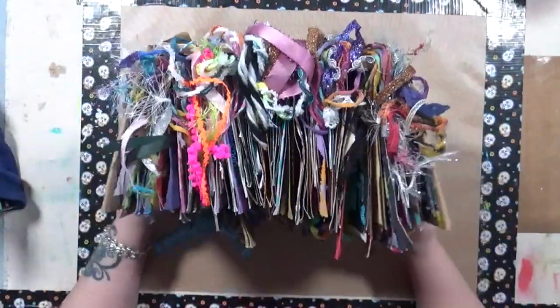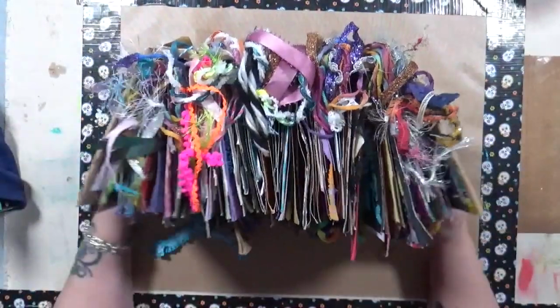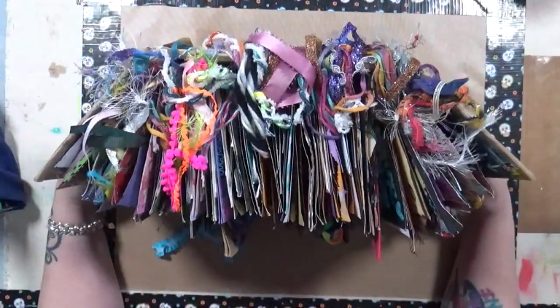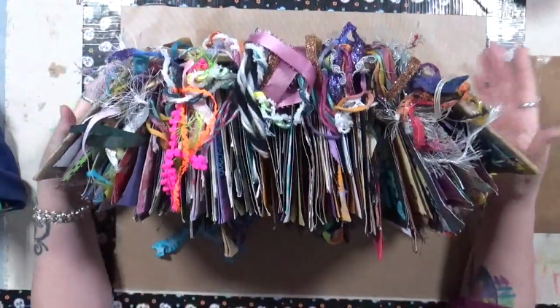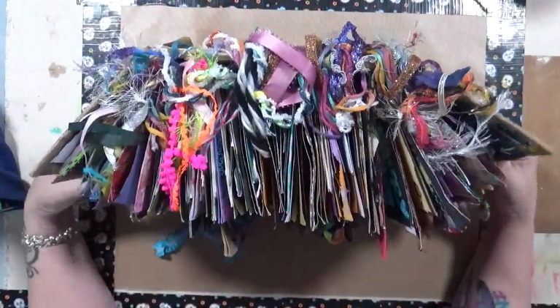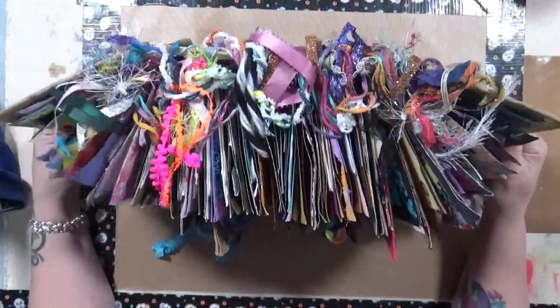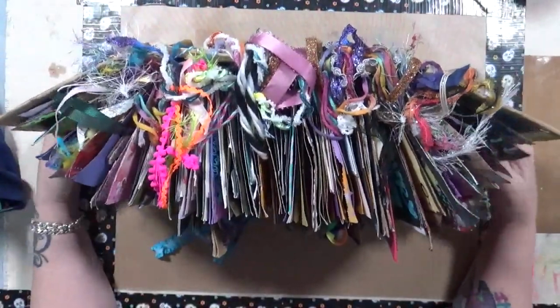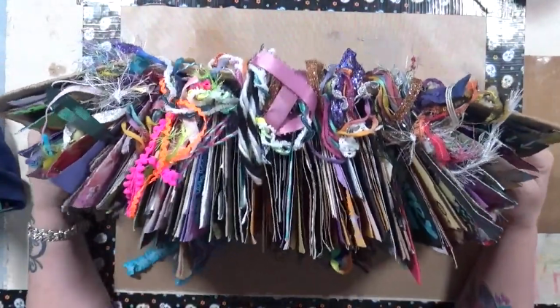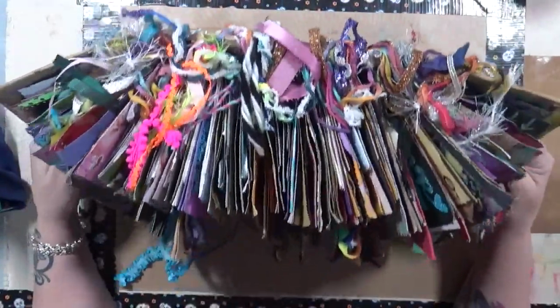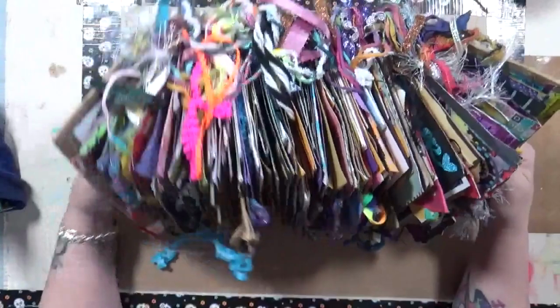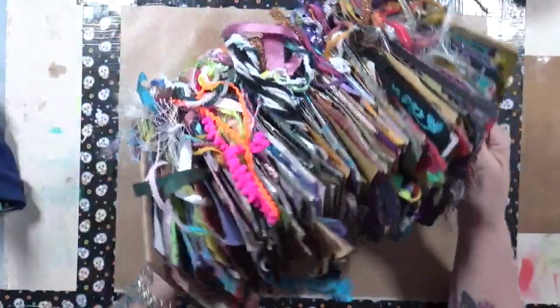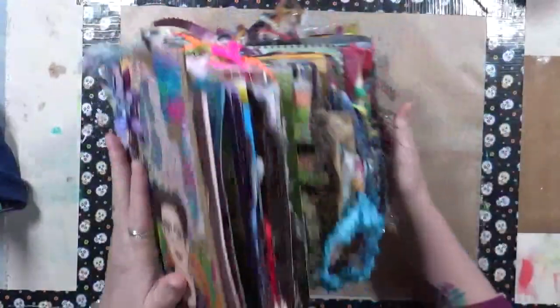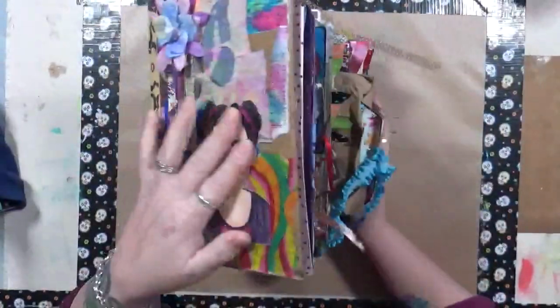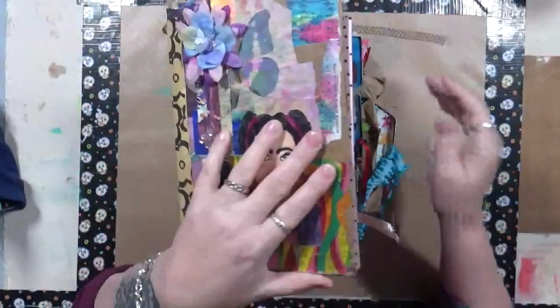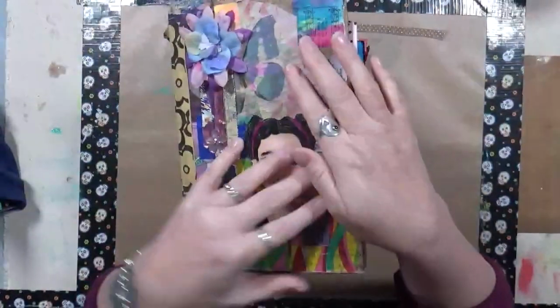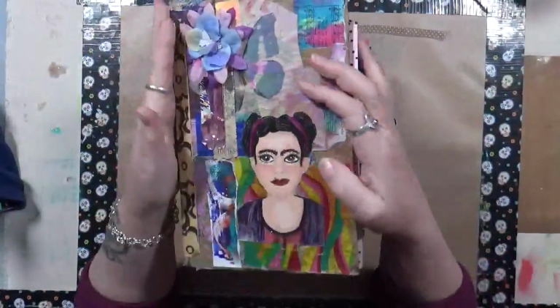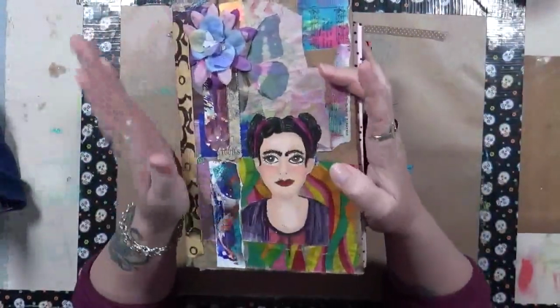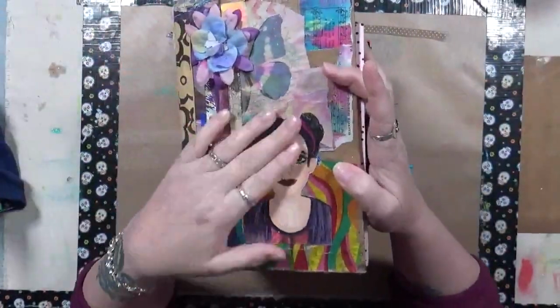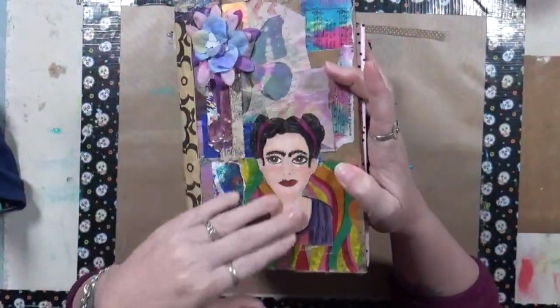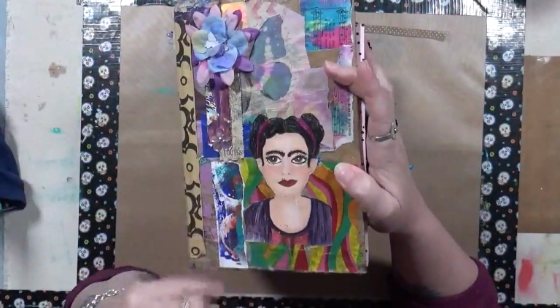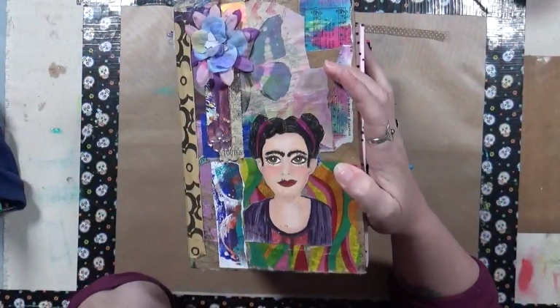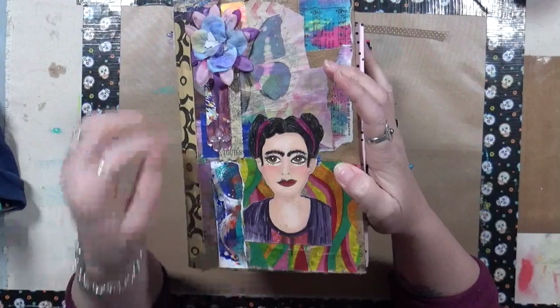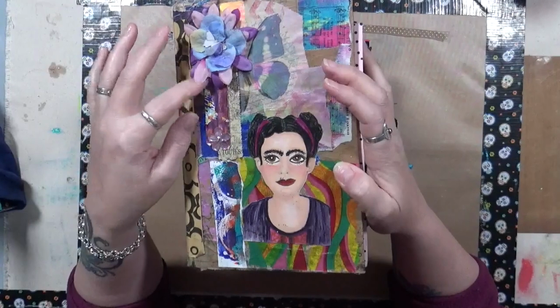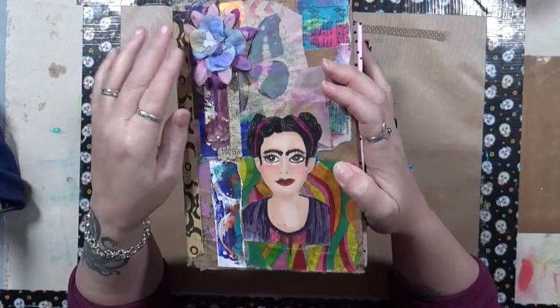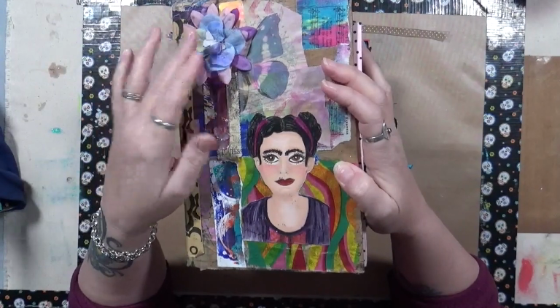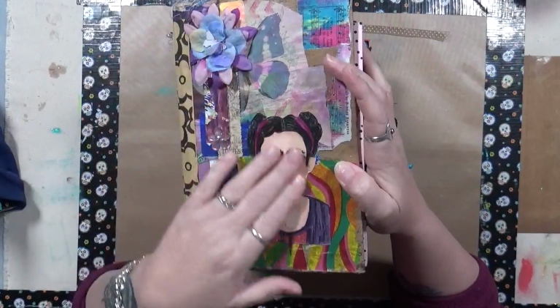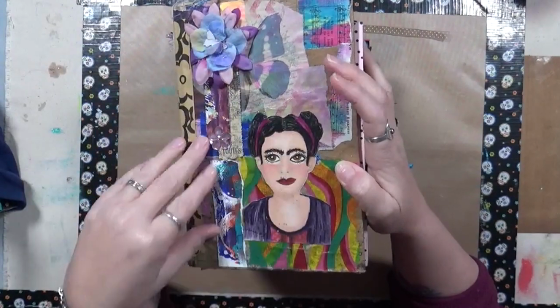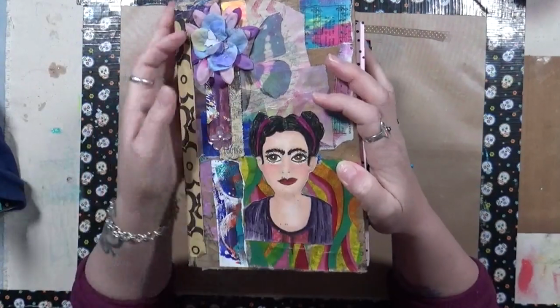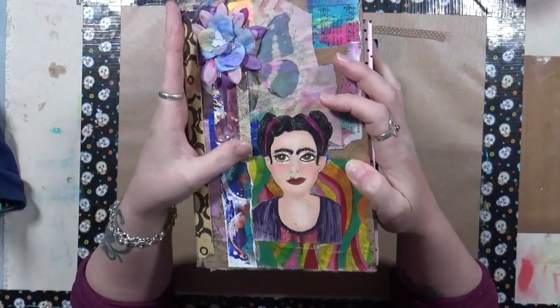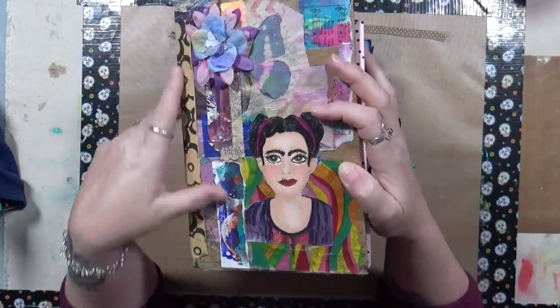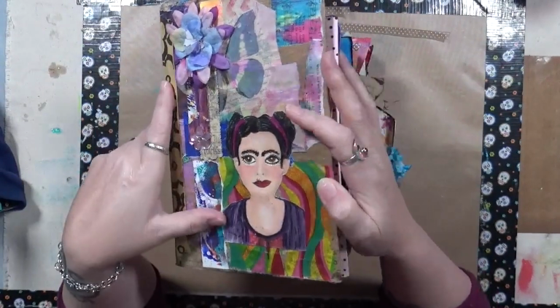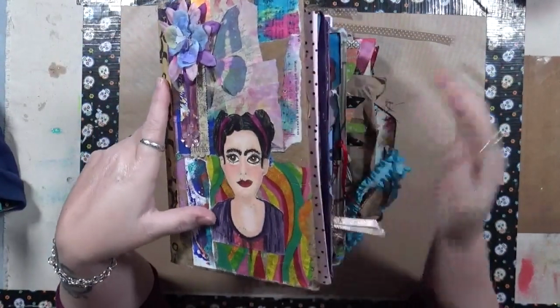So hey, does anybody recognize this gal? This, if you remember from a couple years ago, is Large Marge. And at the time I said, she's not going to have any brothers, sisters, cousins, aunts, uncles, any of that.